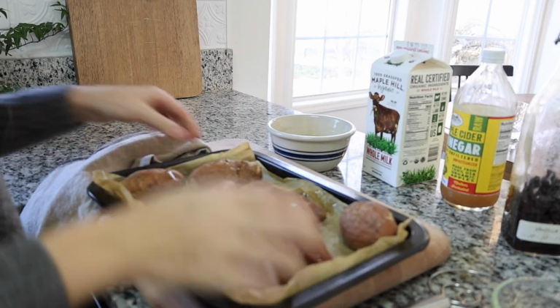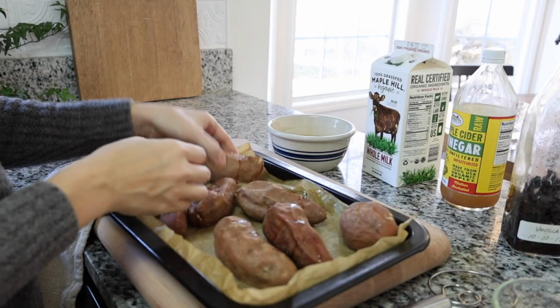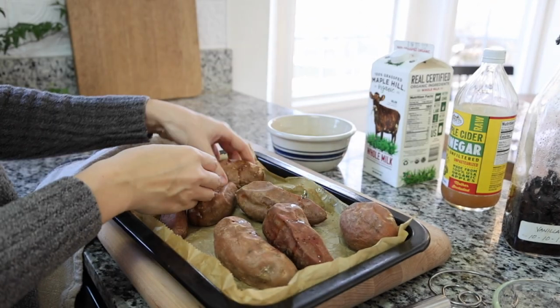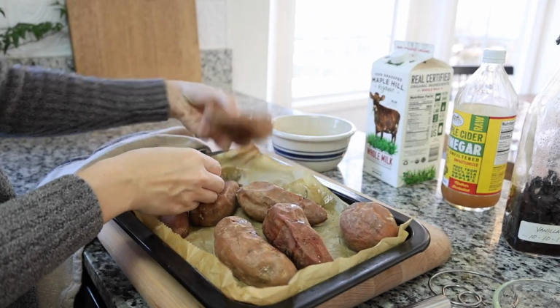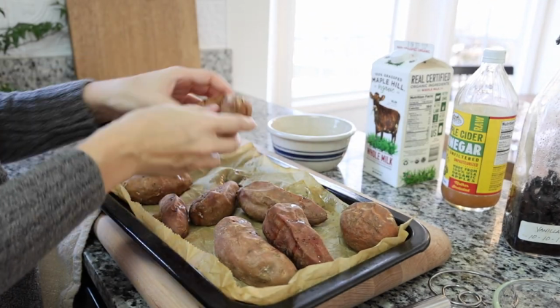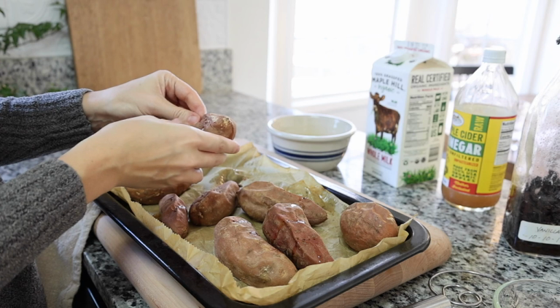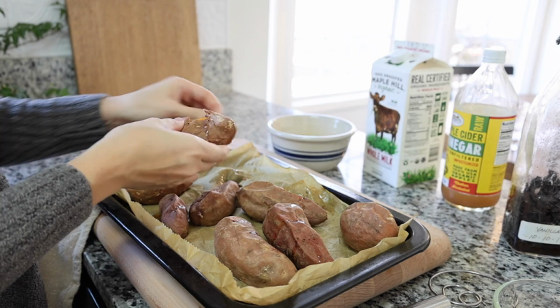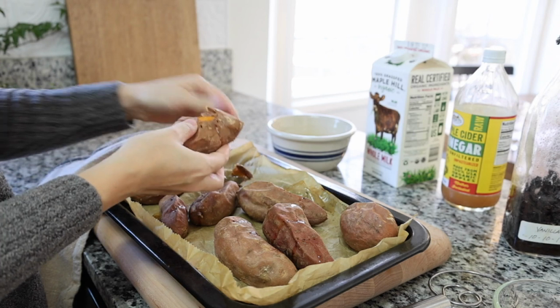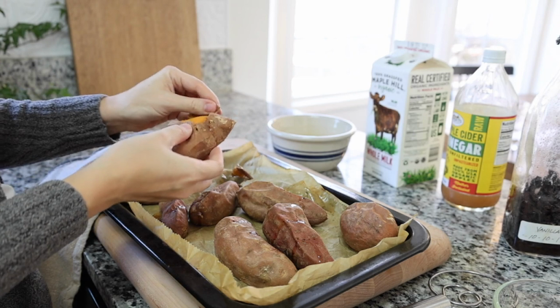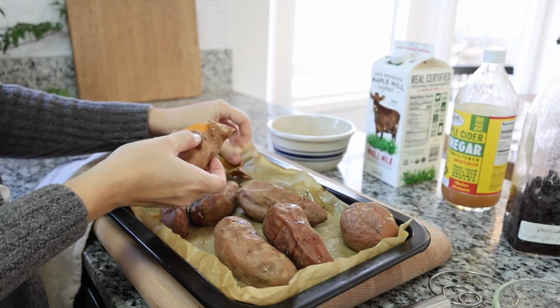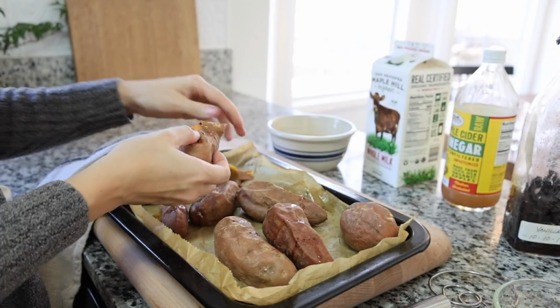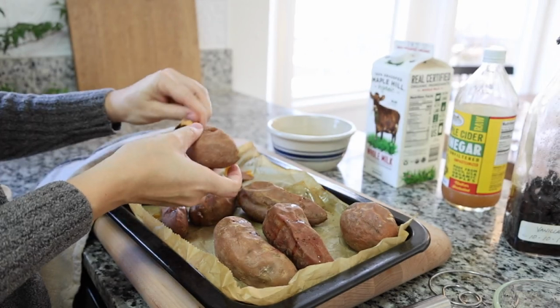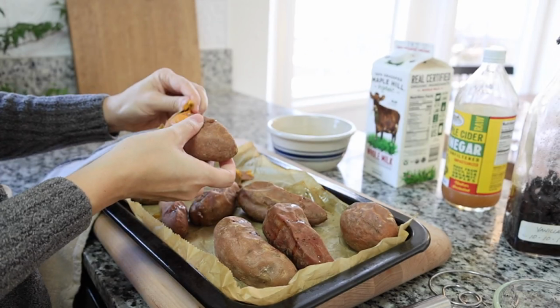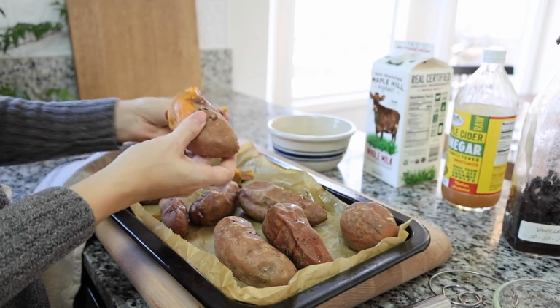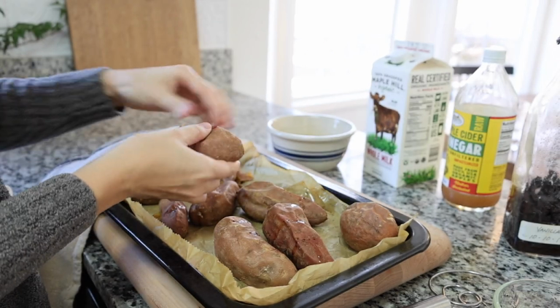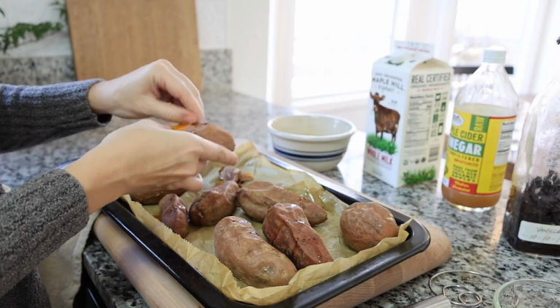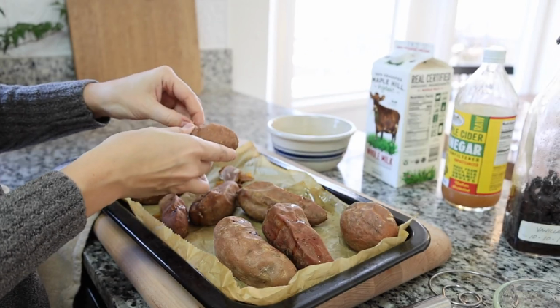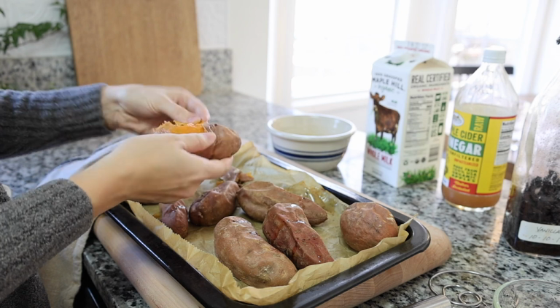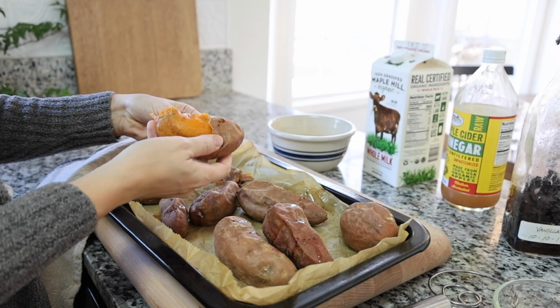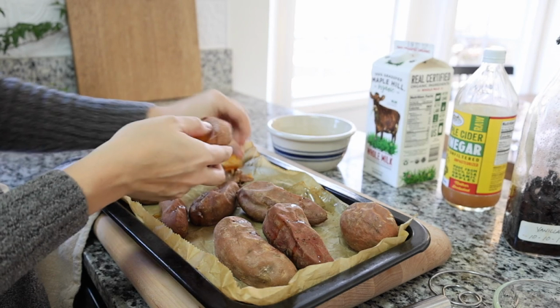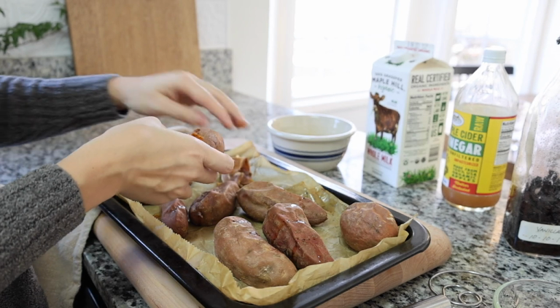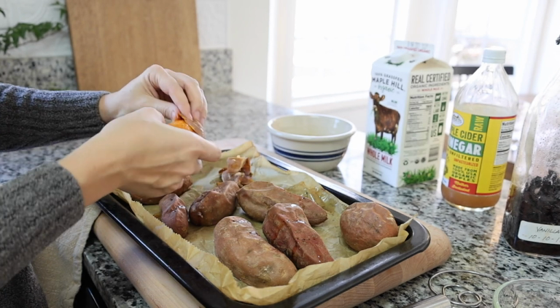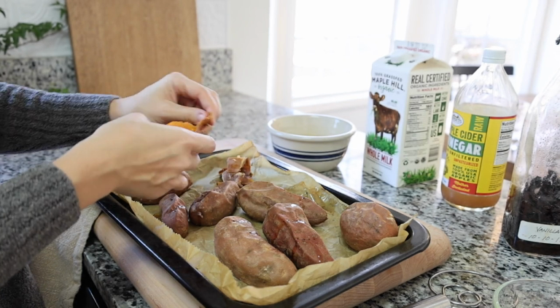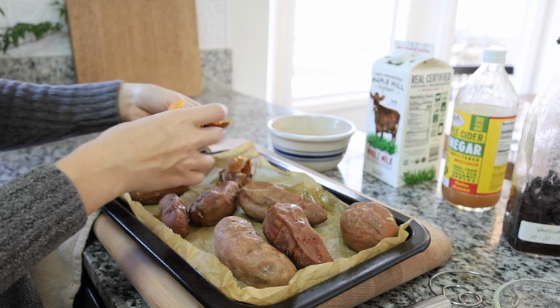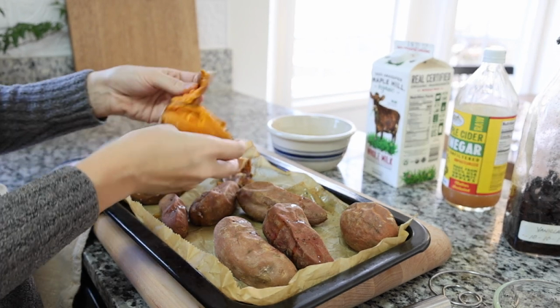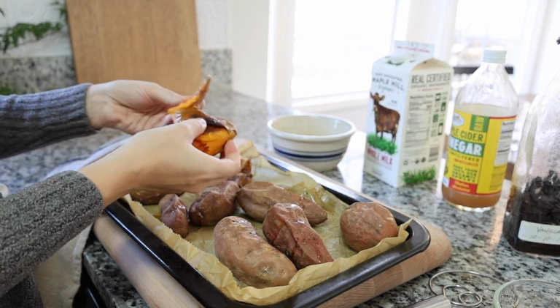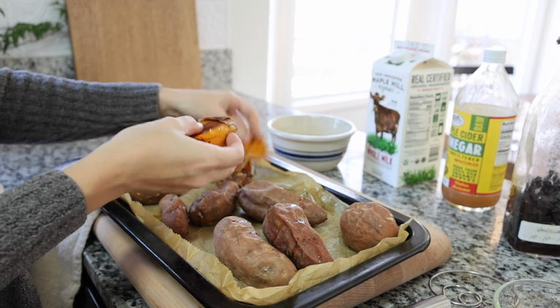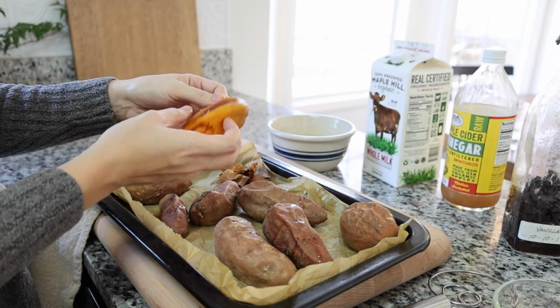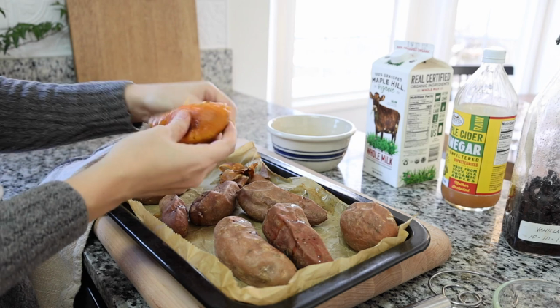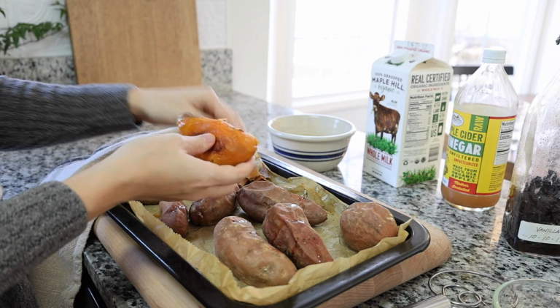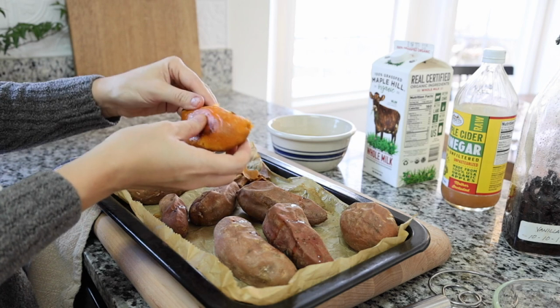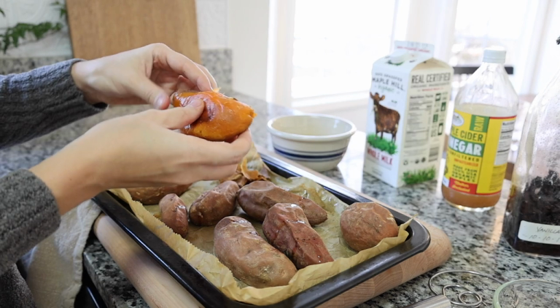The sweet potatoes I roasted this morning — I'm just peeling the skins off now and they're nice and cool so the skins come off really easily. I'm going to peel about two sweet potatoes — that's about one cup worth — mash it up really well, and add that to the bowl.